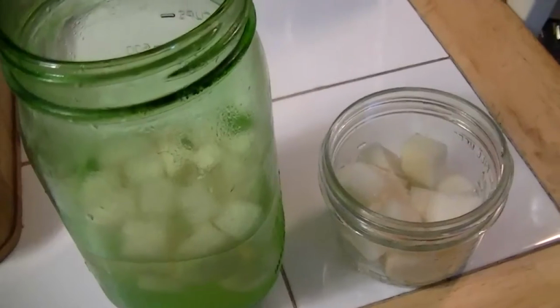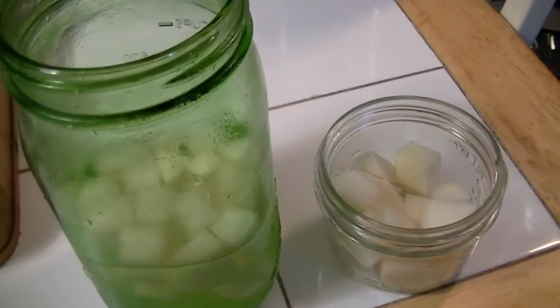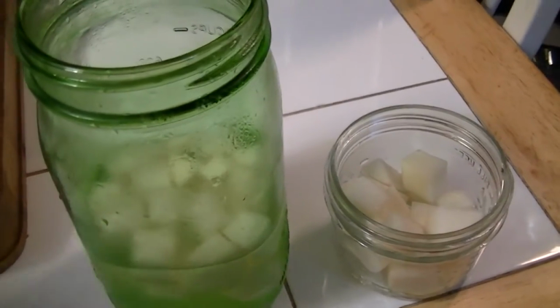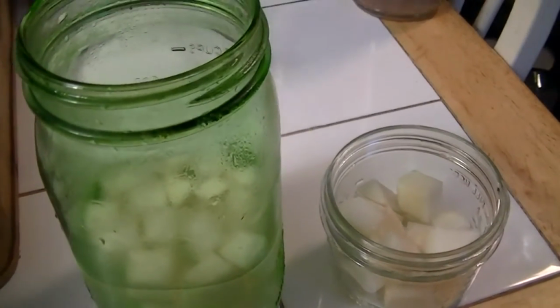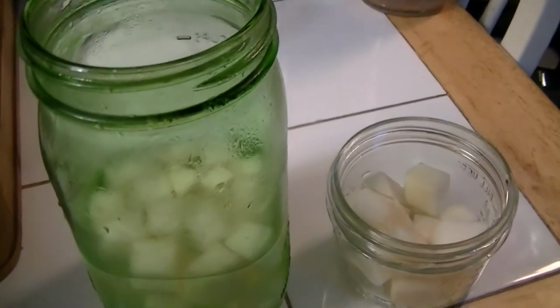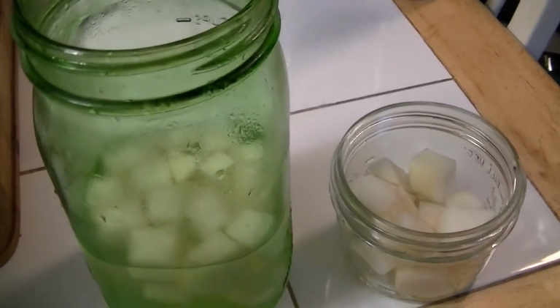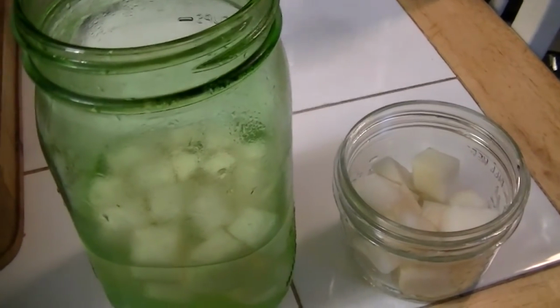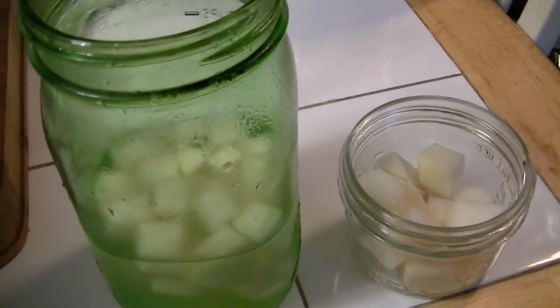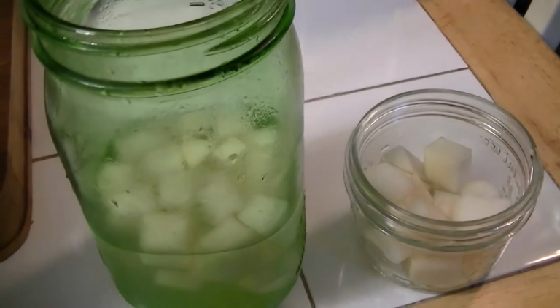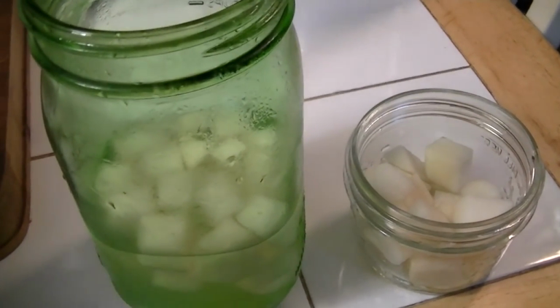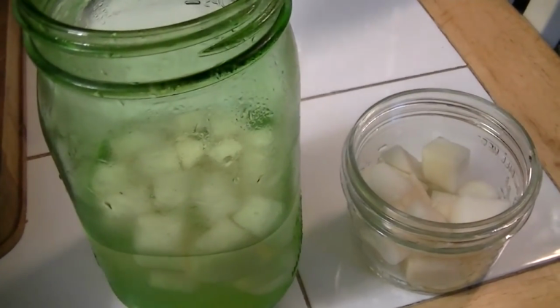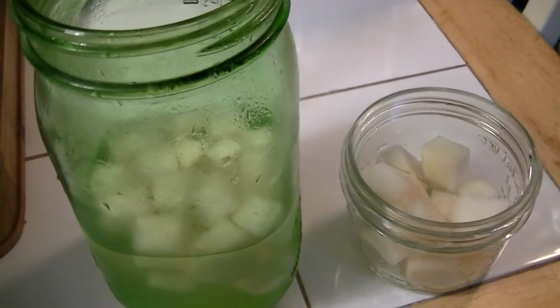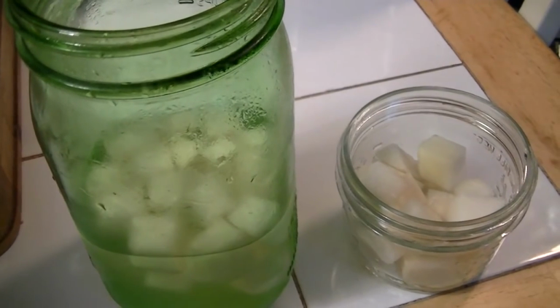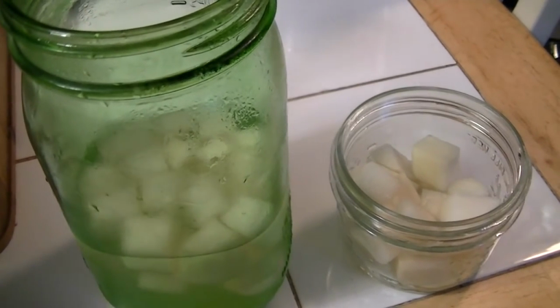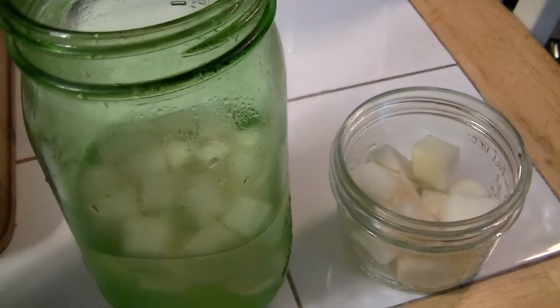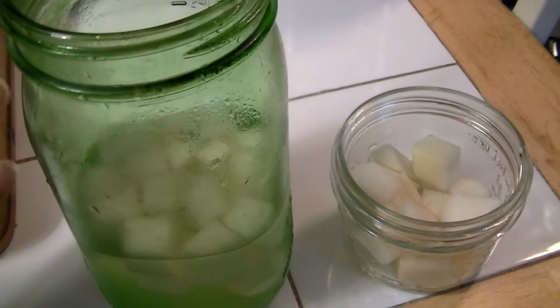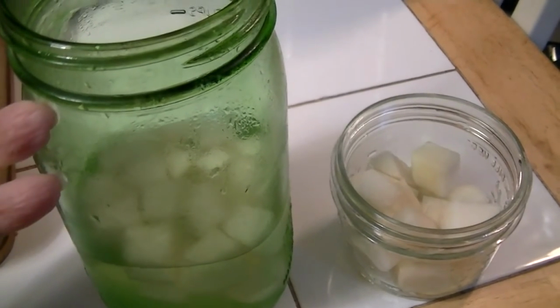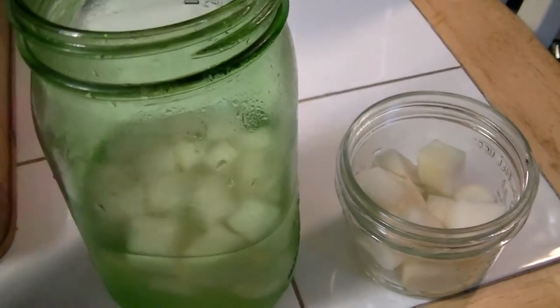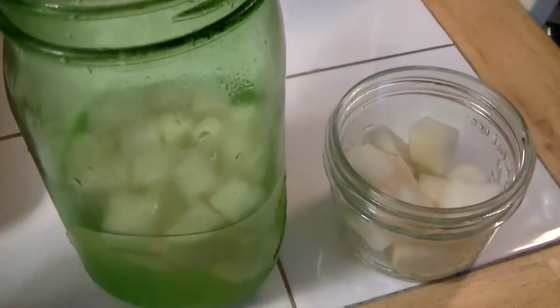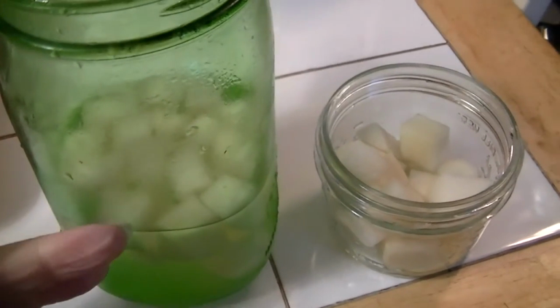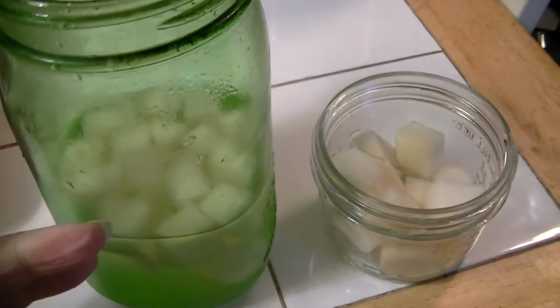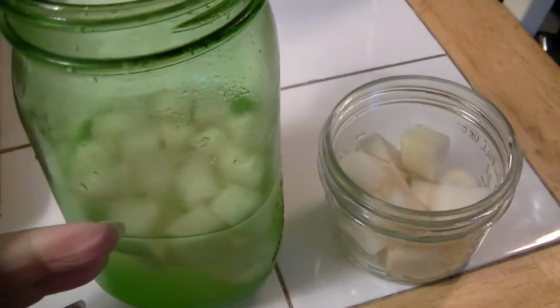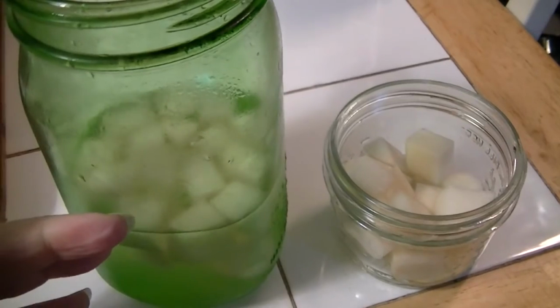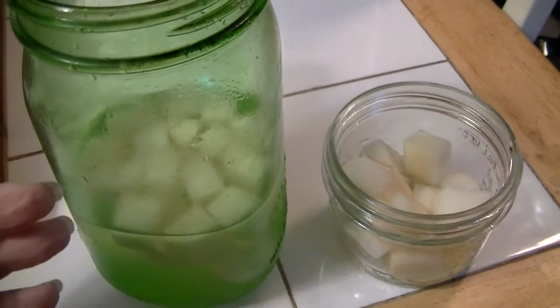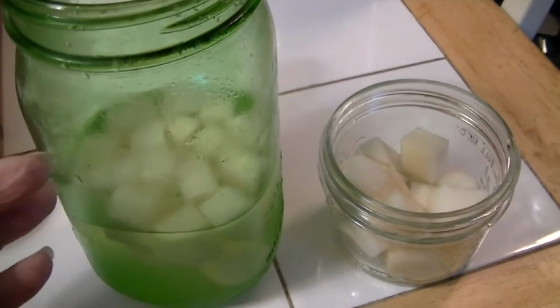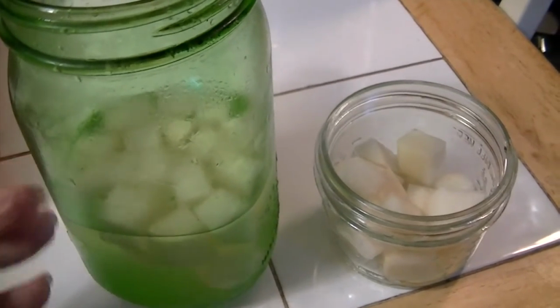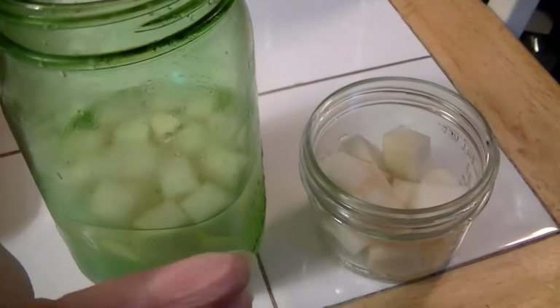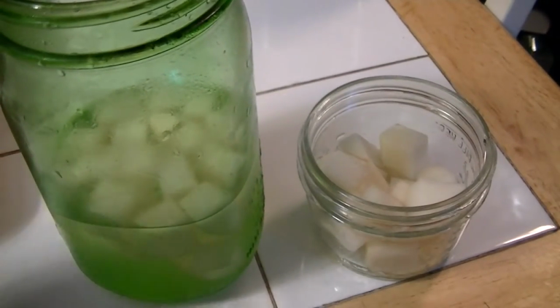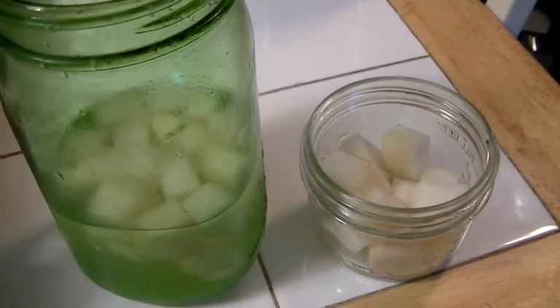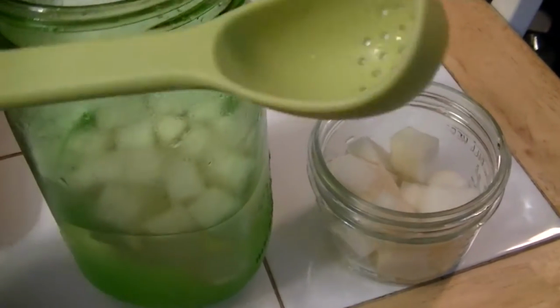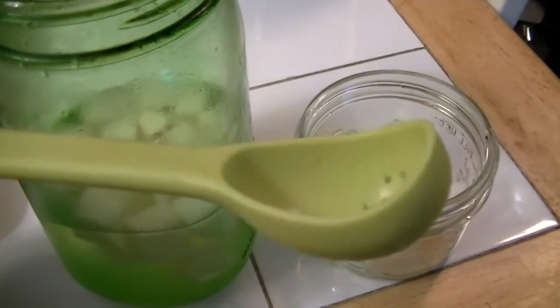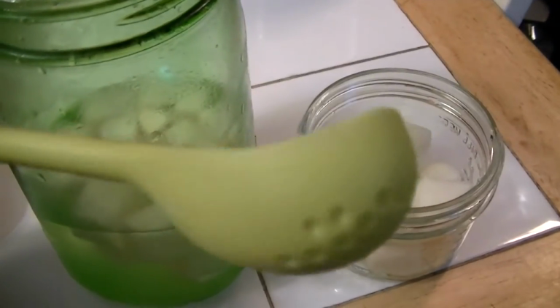I promised to share some of my Wish.com purchases and this one just came in. This is pickled radish that I have in a larger jar and there's not a lot left, so I'm going to transfer it to a smaller one — and I'm going to use this.